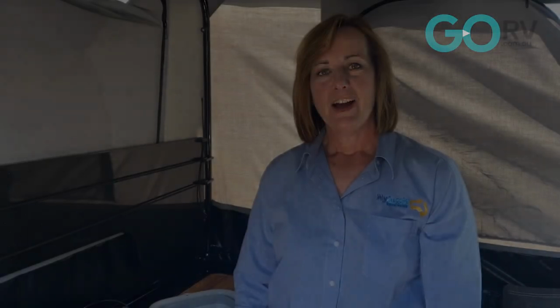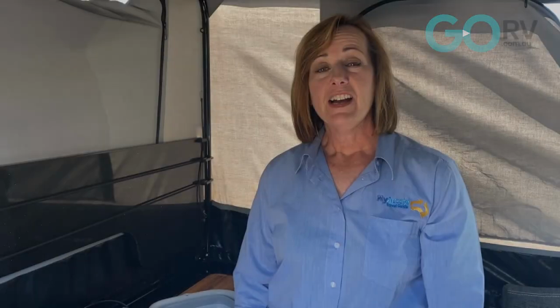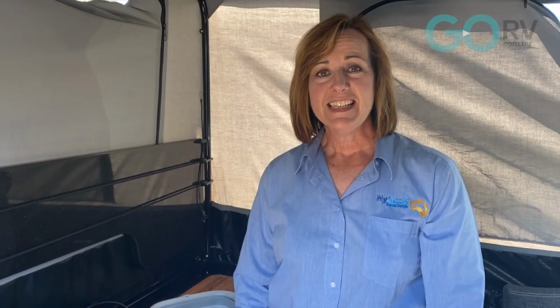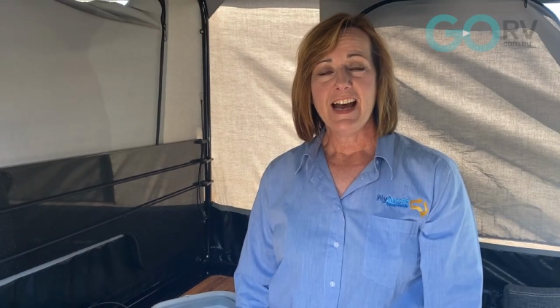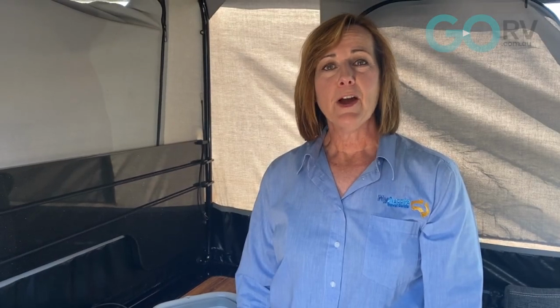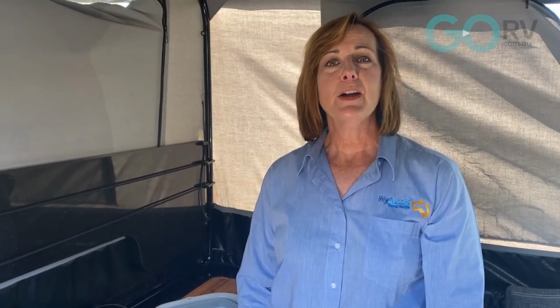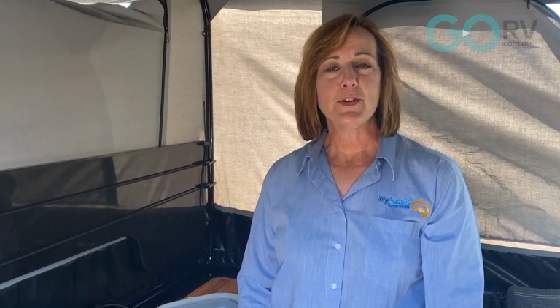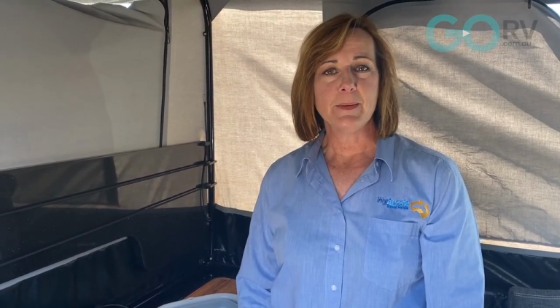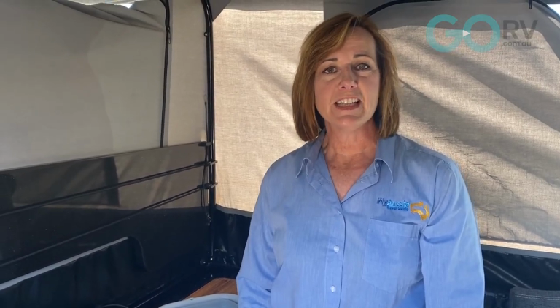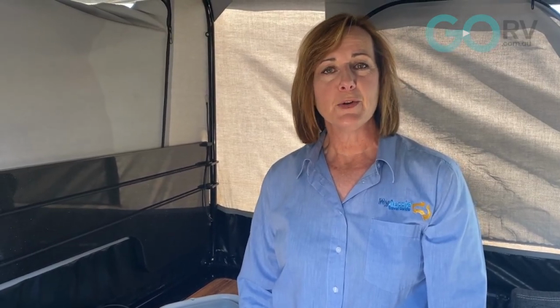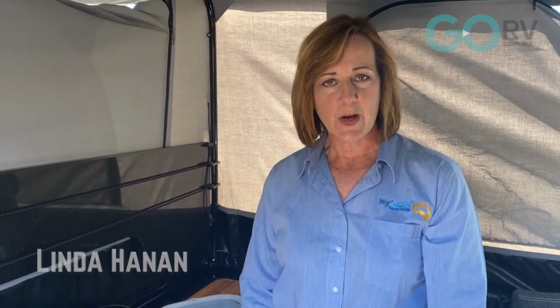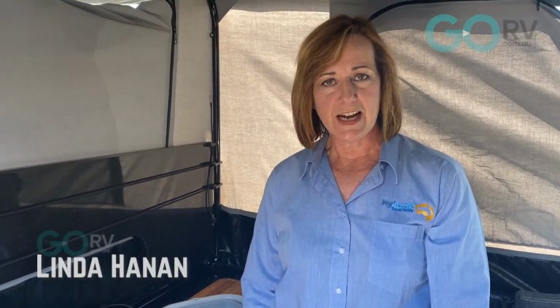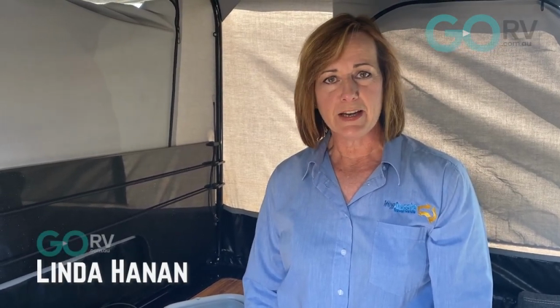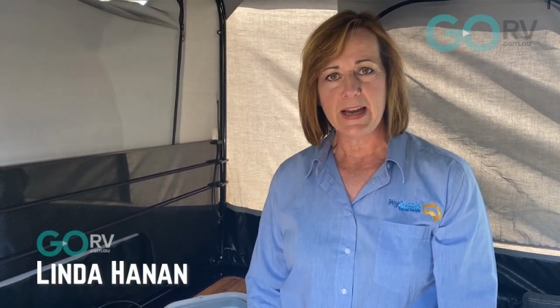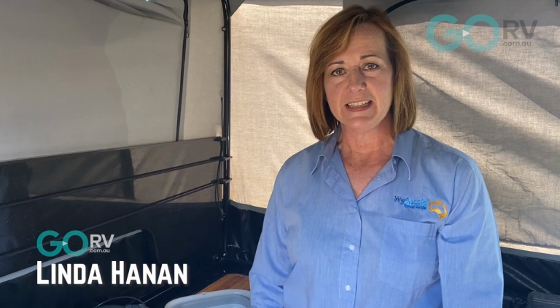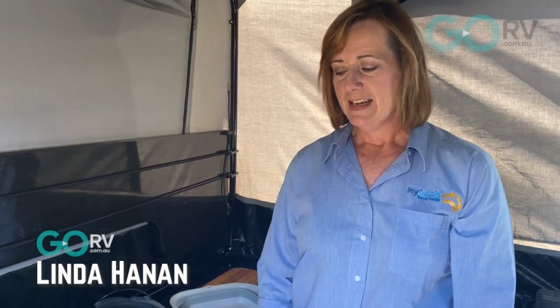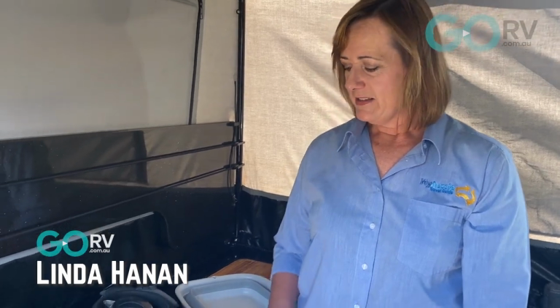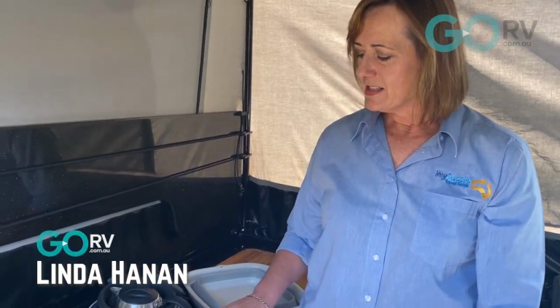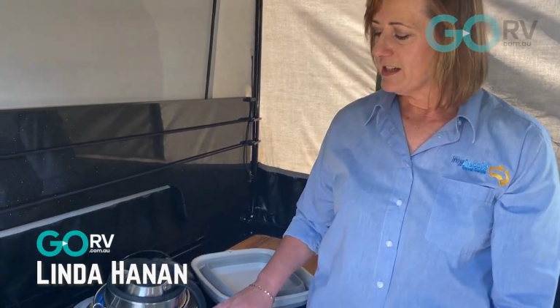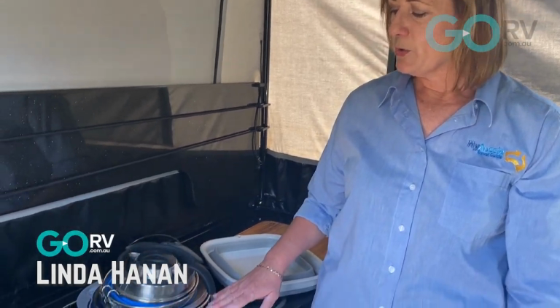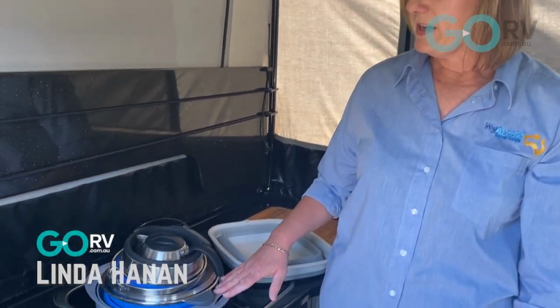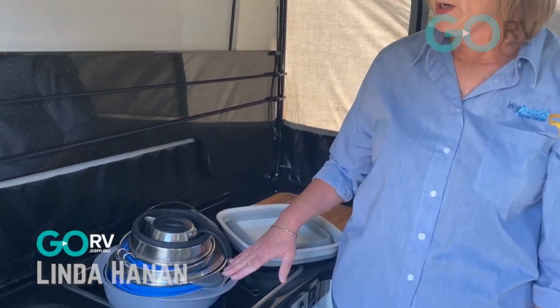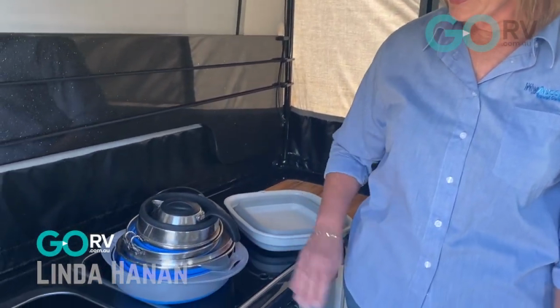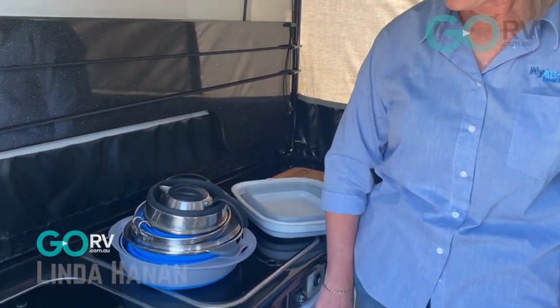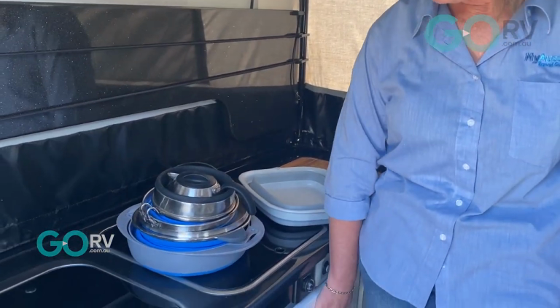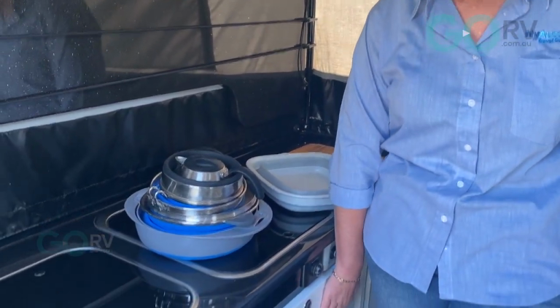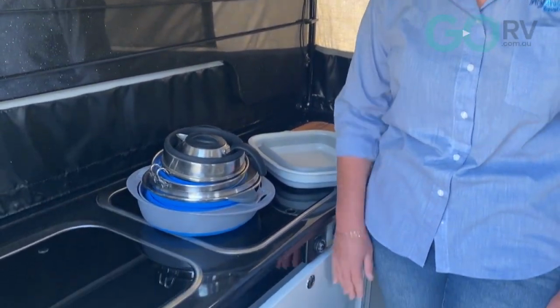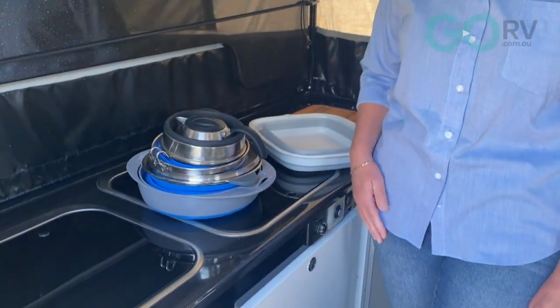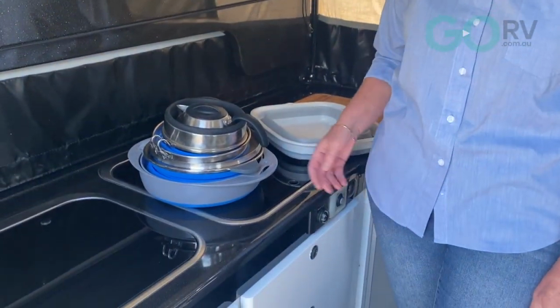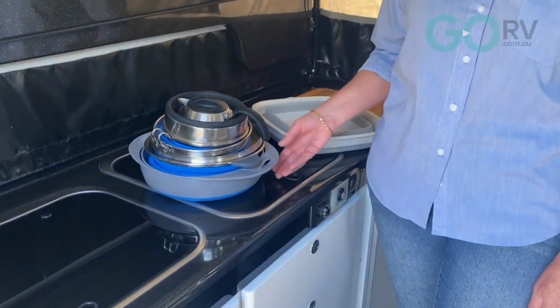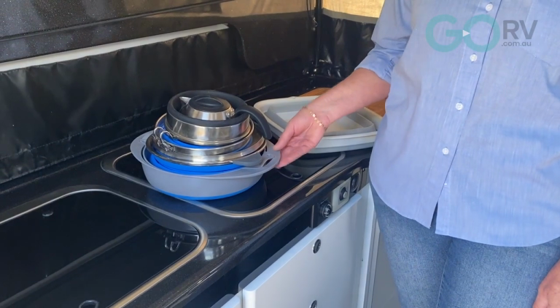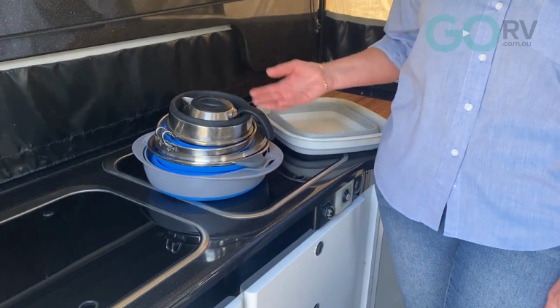Hi, it's Linda and I'm going to run you through some silicone cookware today by Companion. This is the silicone cookware that we use — it's just come out of our camping drawer and you can see it all nicely stacks together.